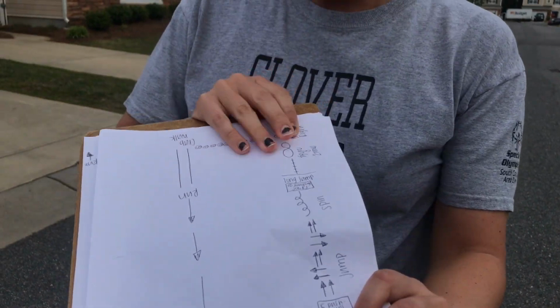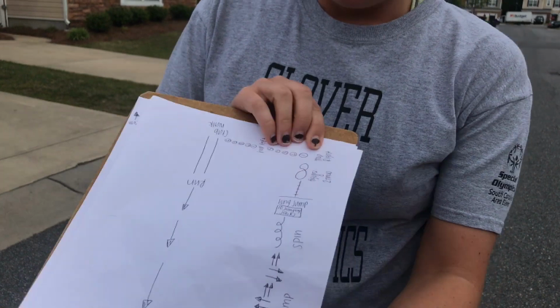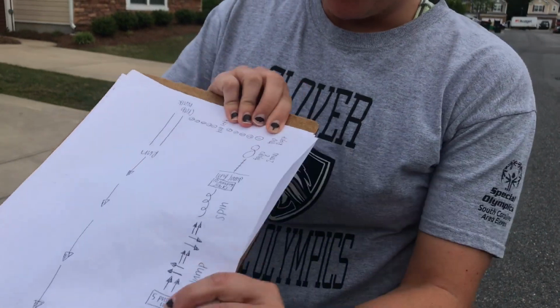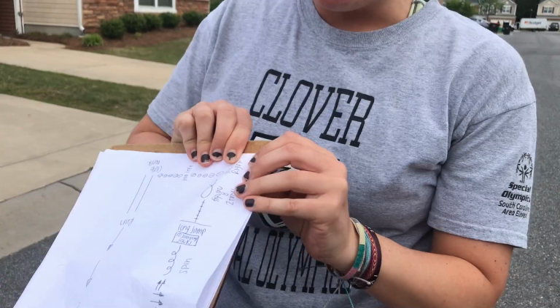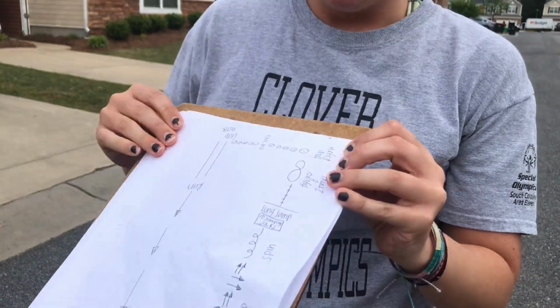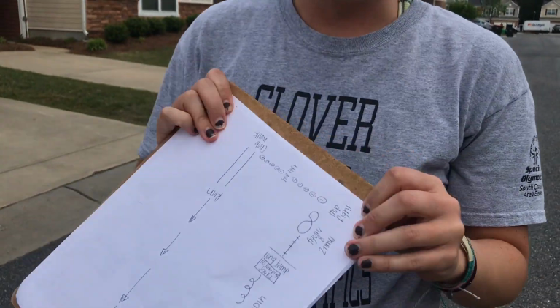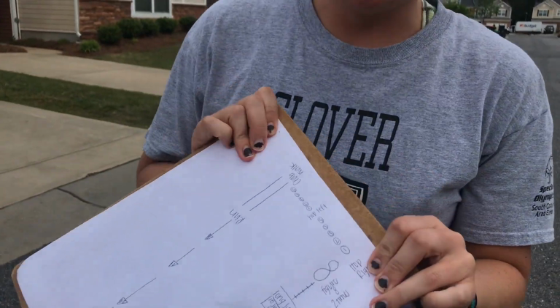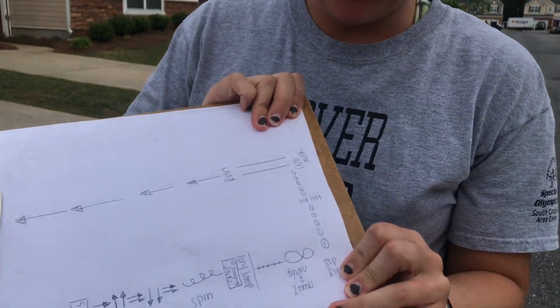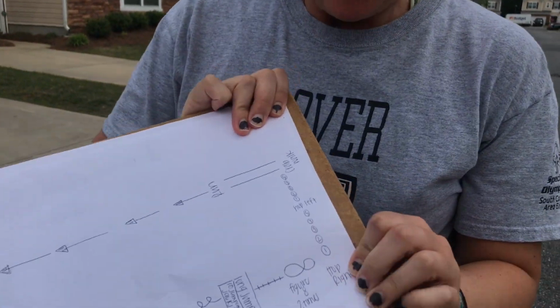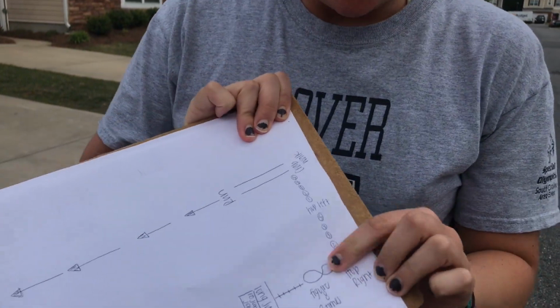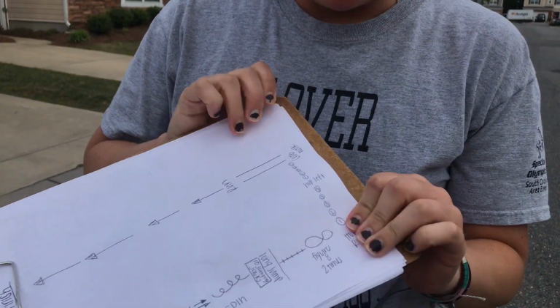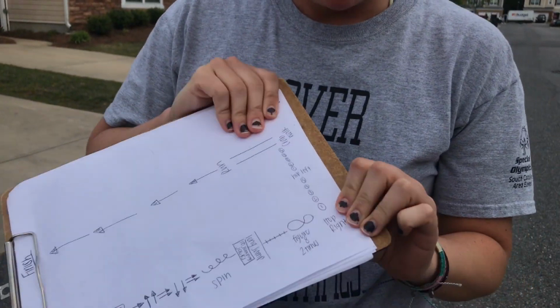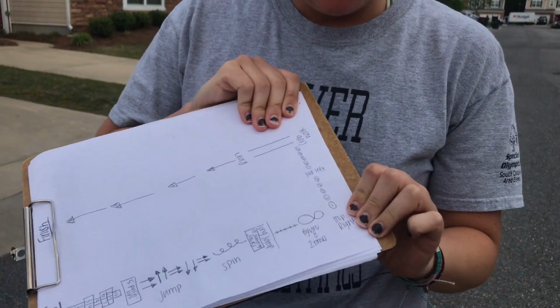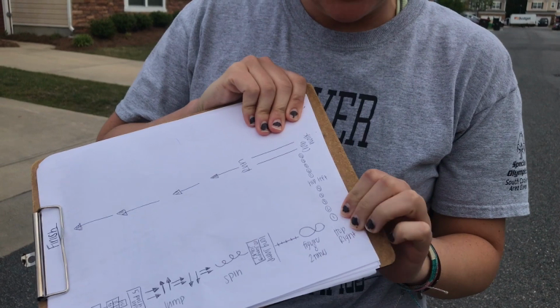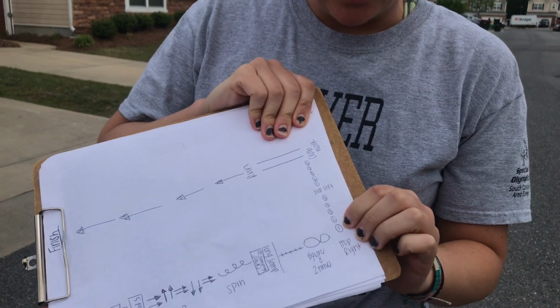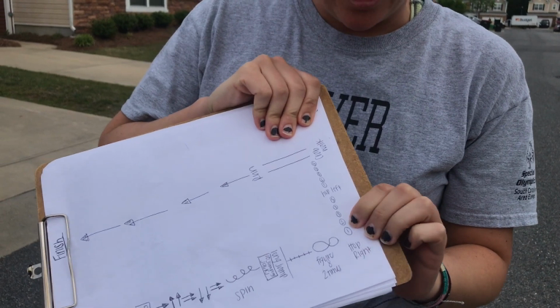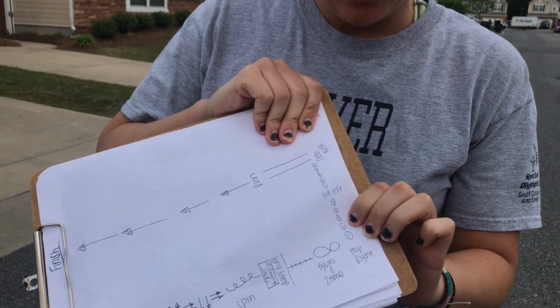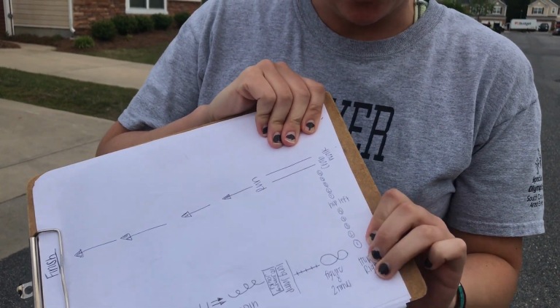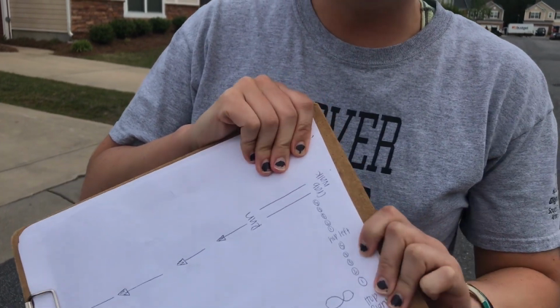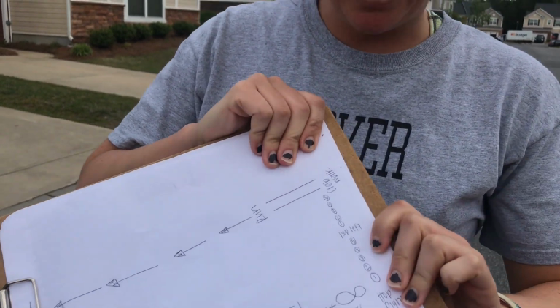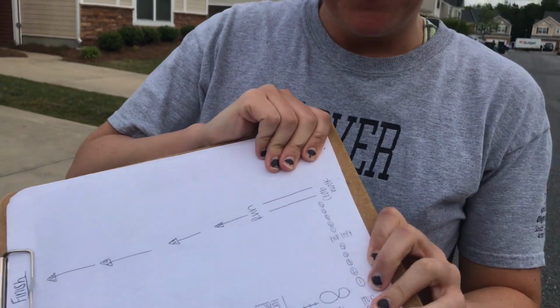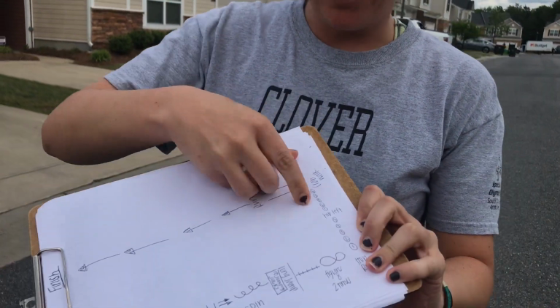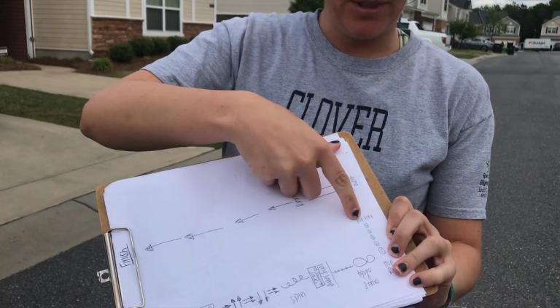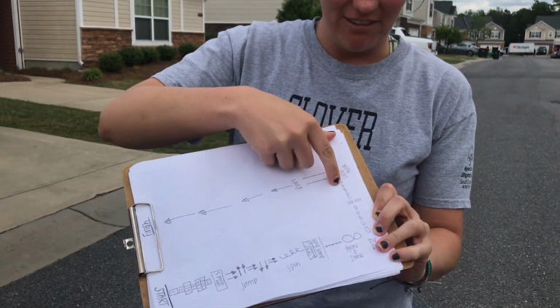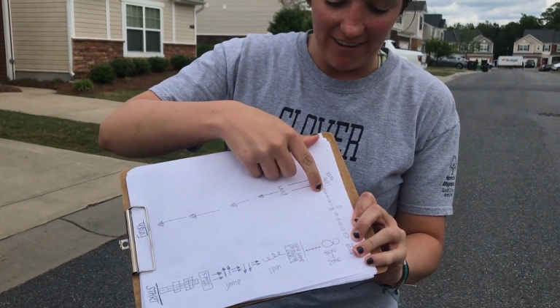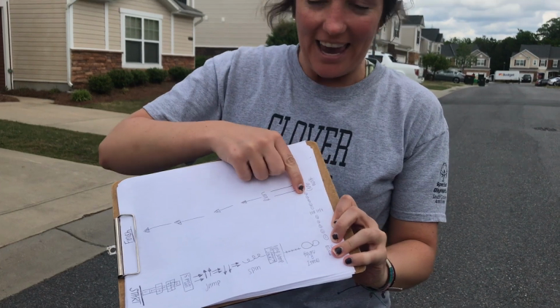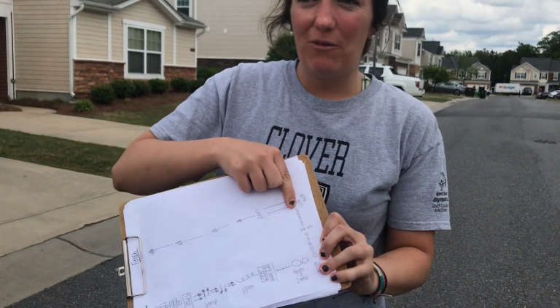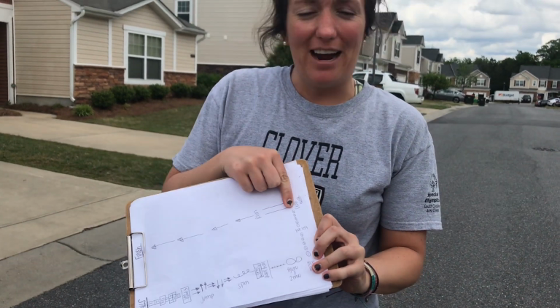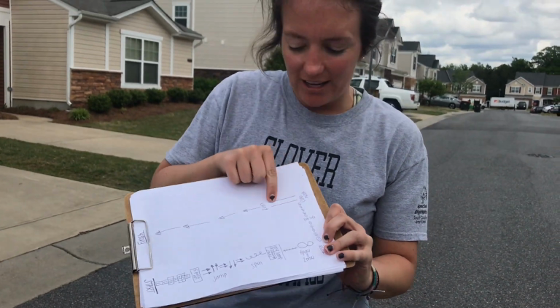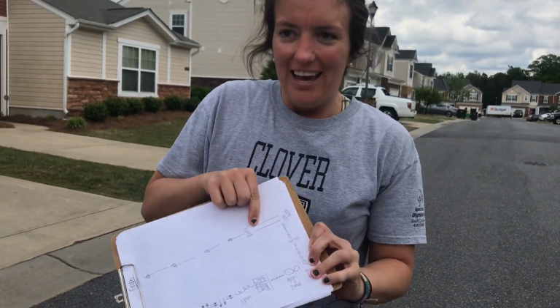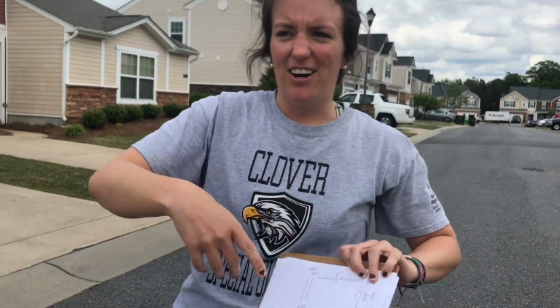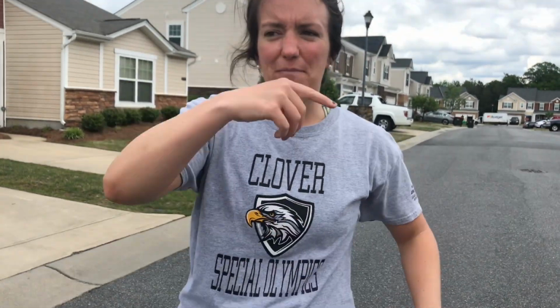Then you're going to get to the hopping. Again, hopping is one foot. We're going to pick a foot — right foot first — and you're going to hop to all five spots. Then you're going to hop left, five. And then we're going to crab walk. And then you're going to run back.